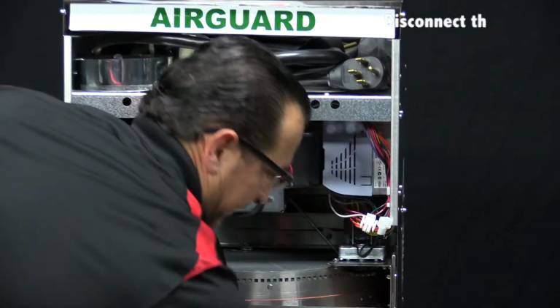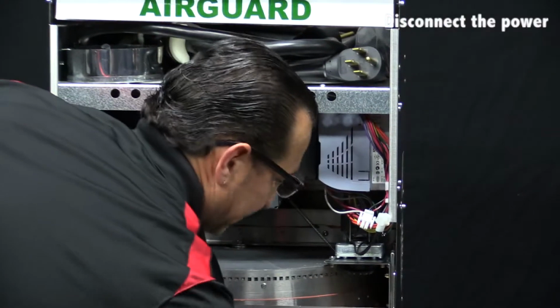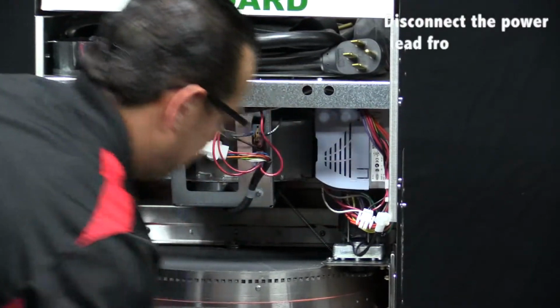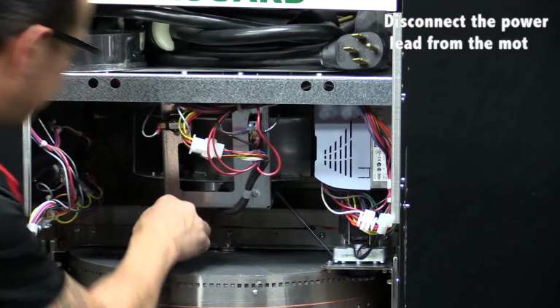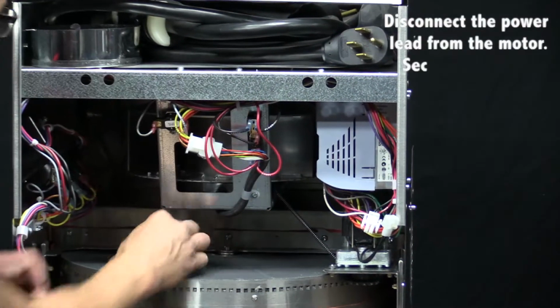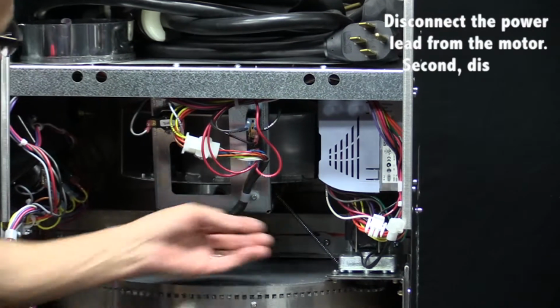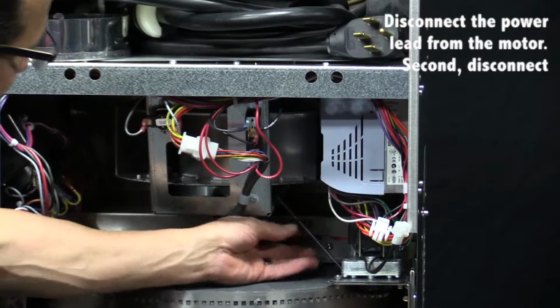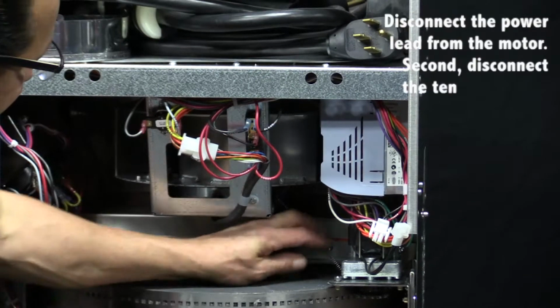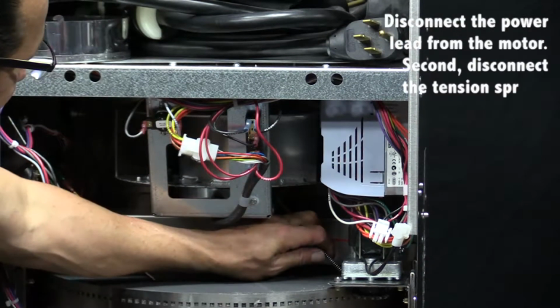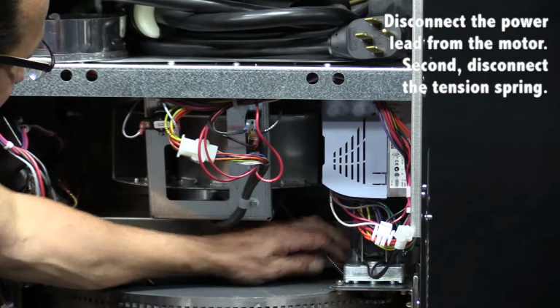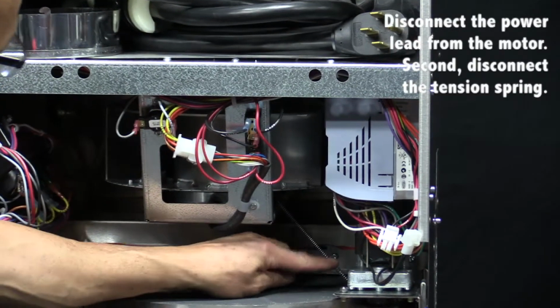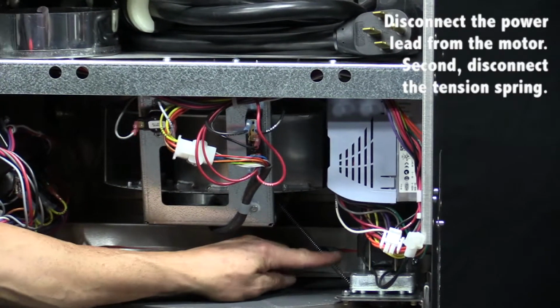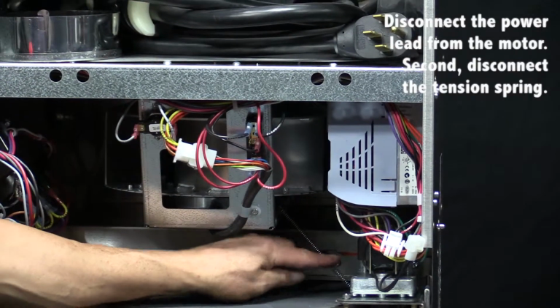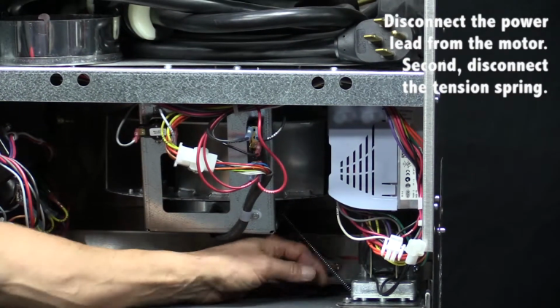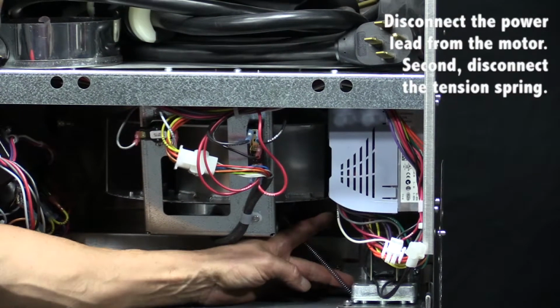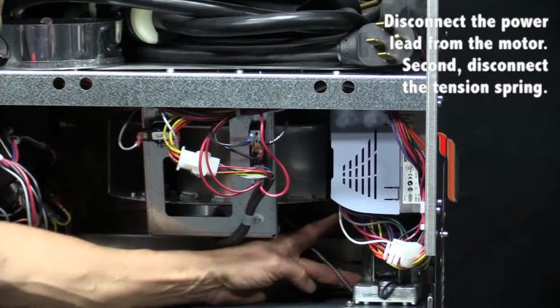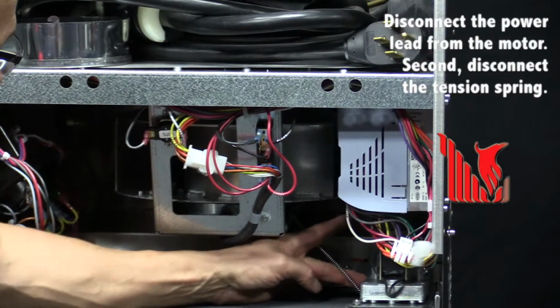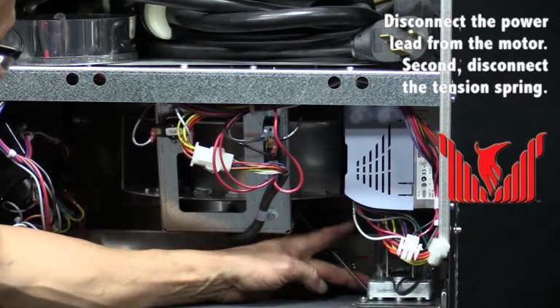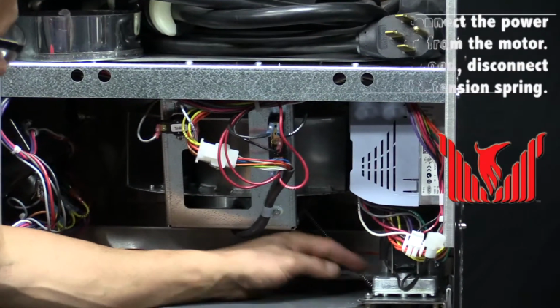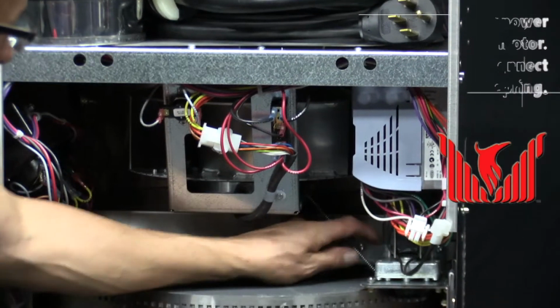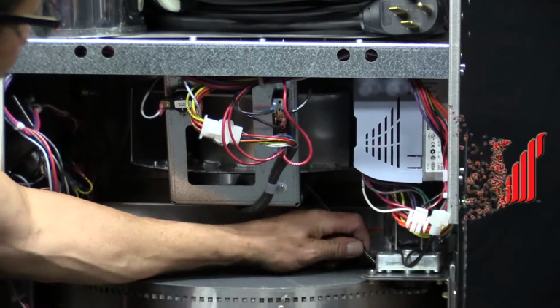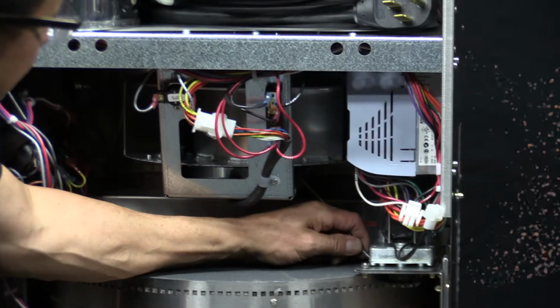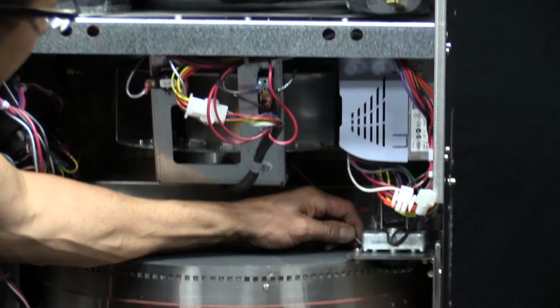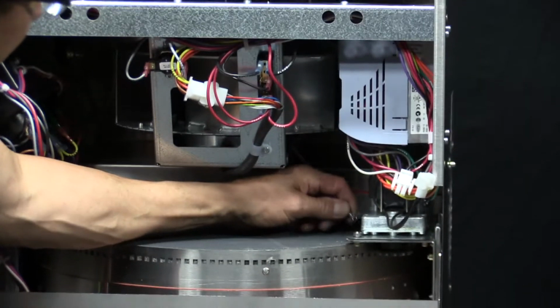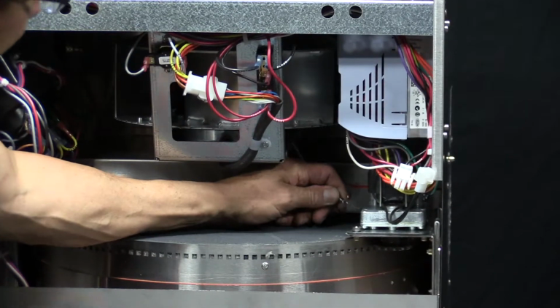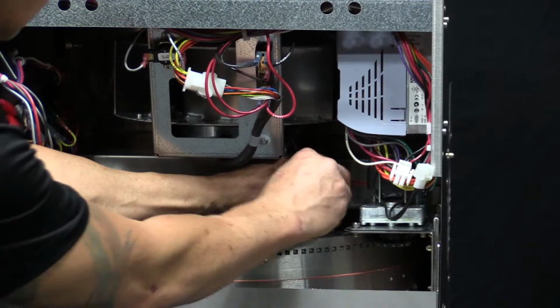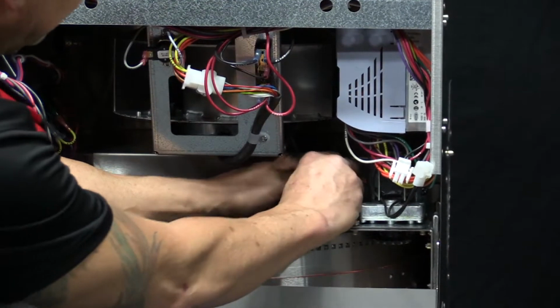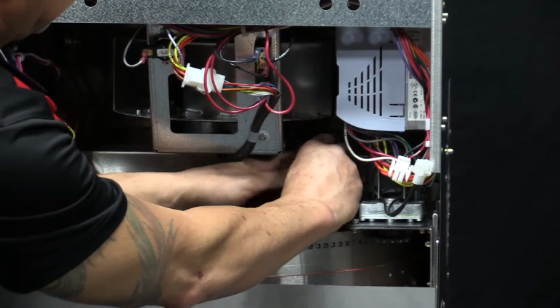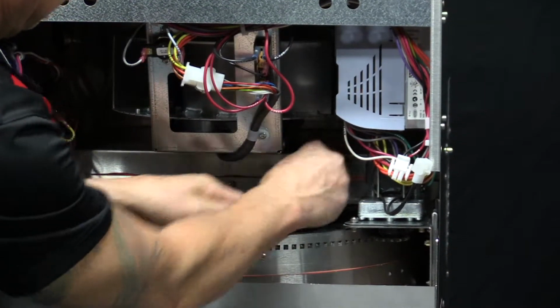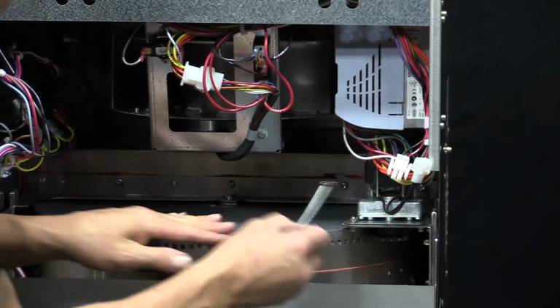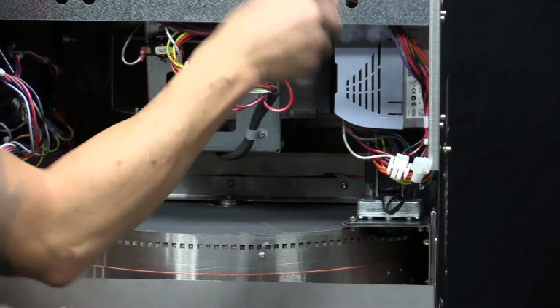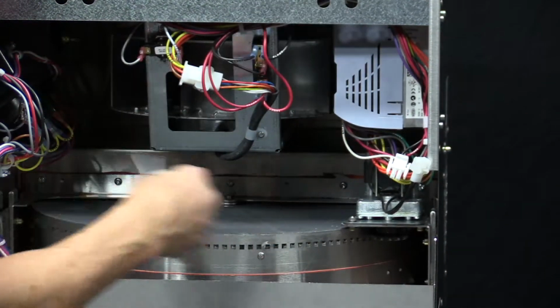Next, we are going to reach in and disconnect the tension spring which gives the drive motor its tension. We will remove this and set that aside.